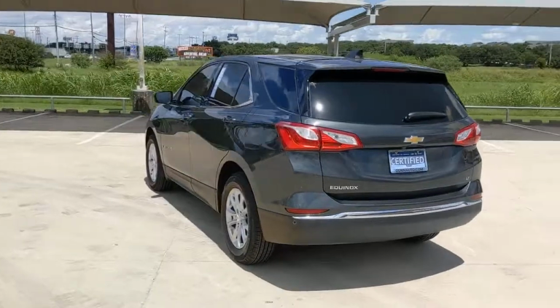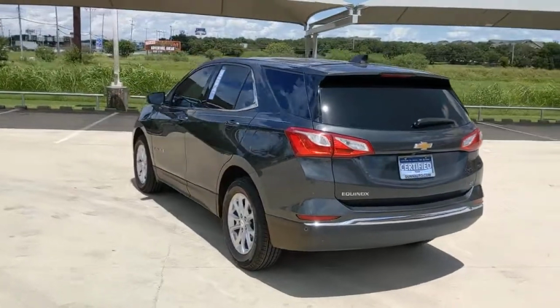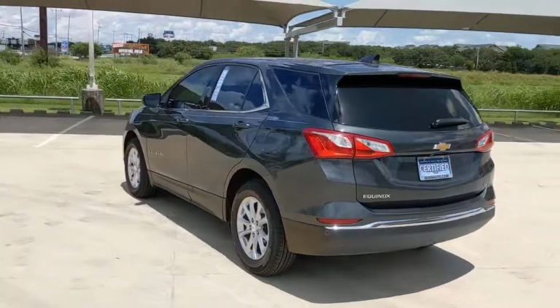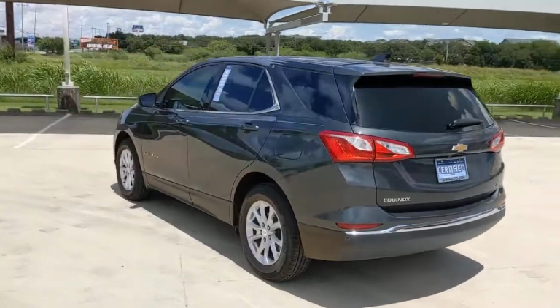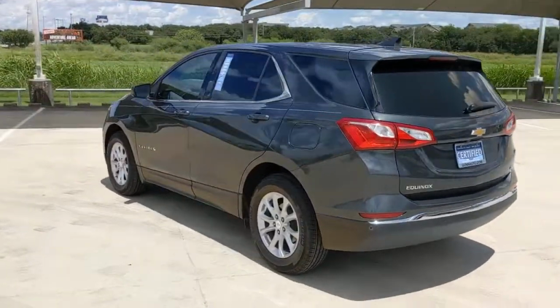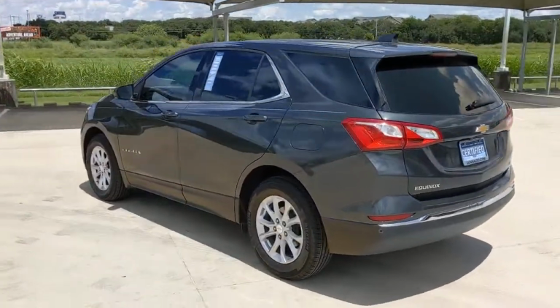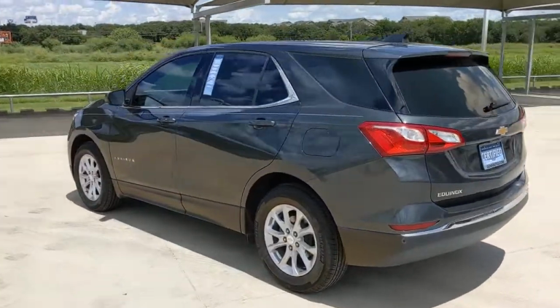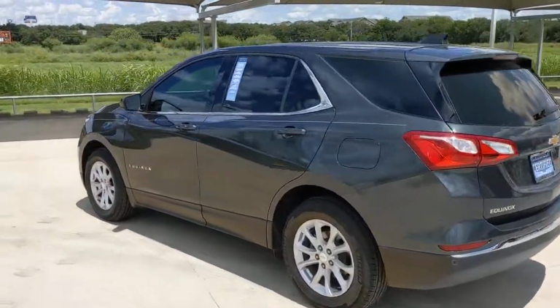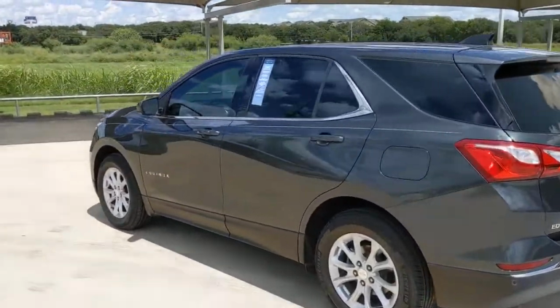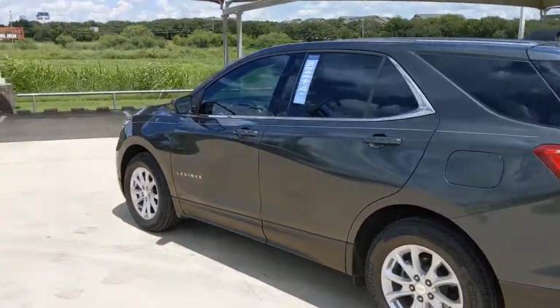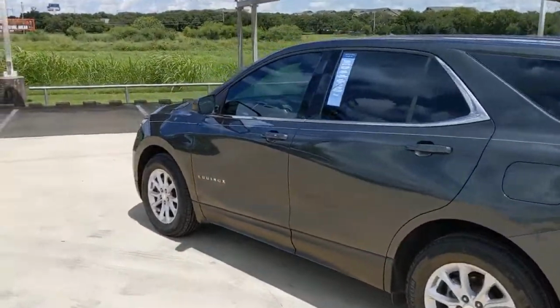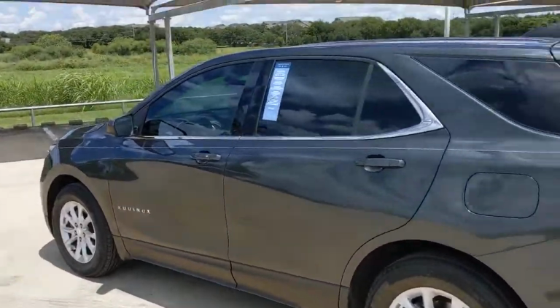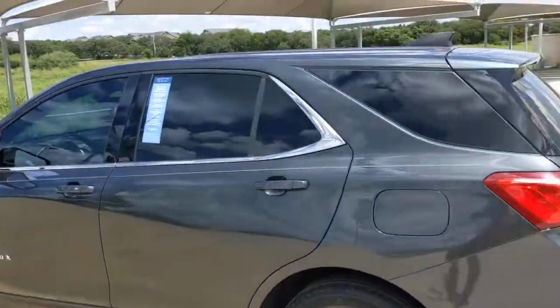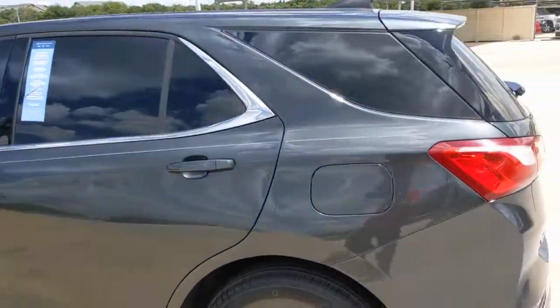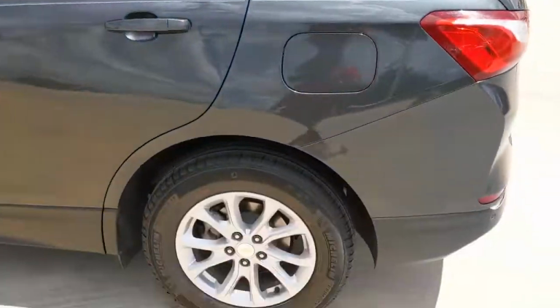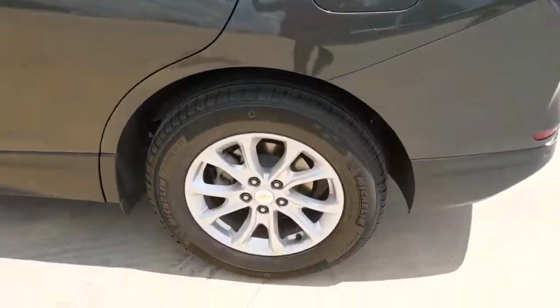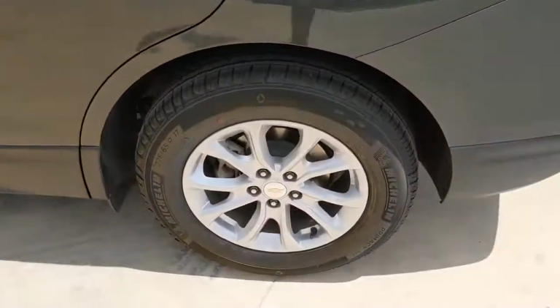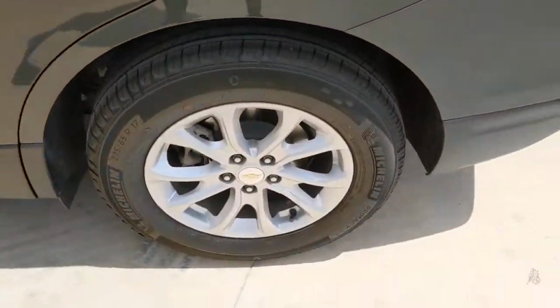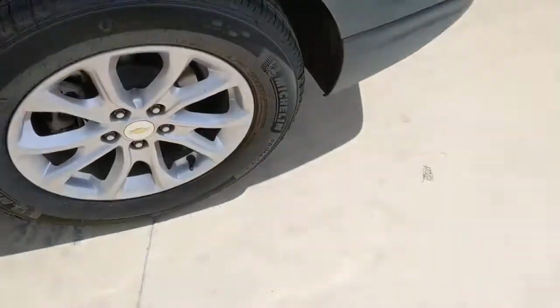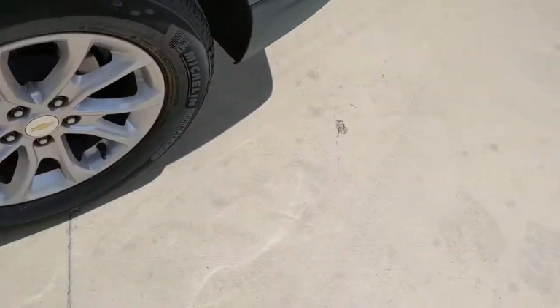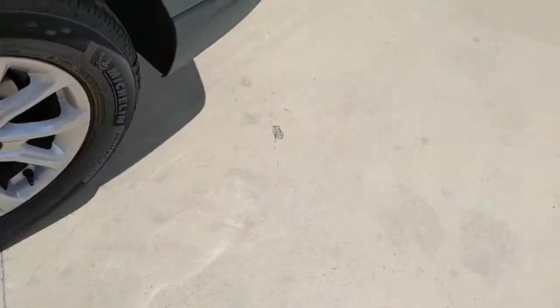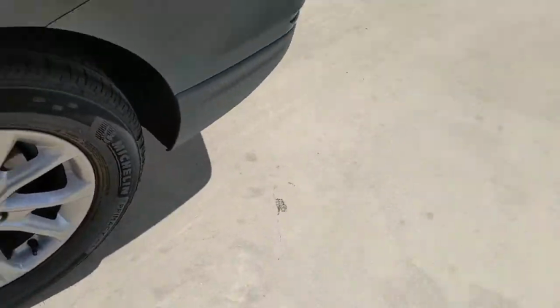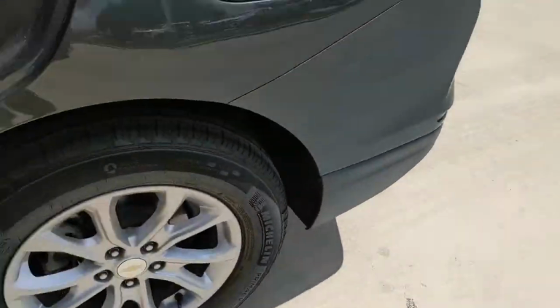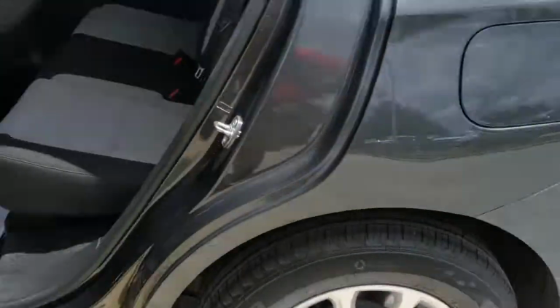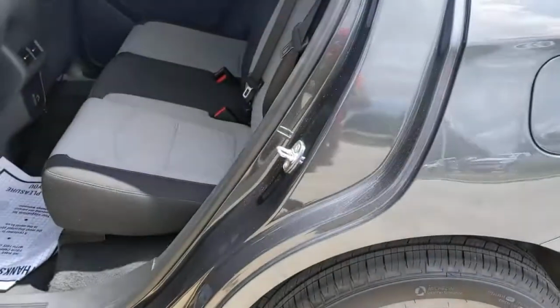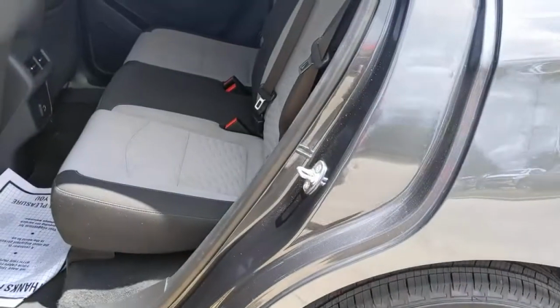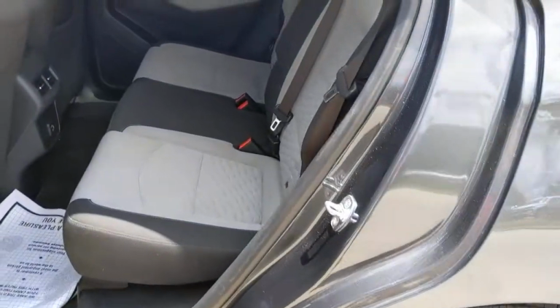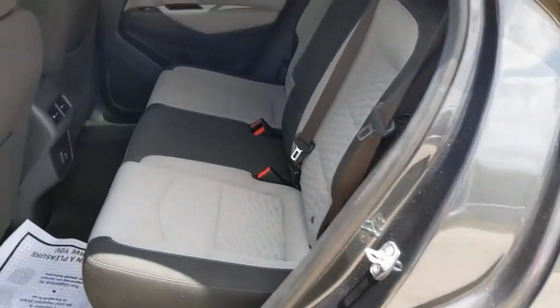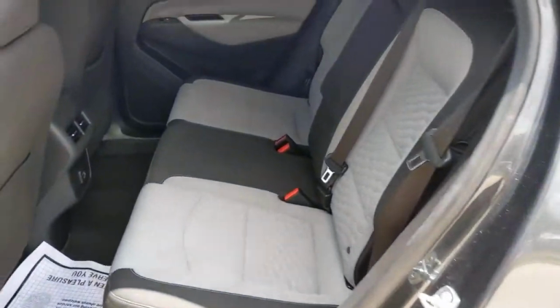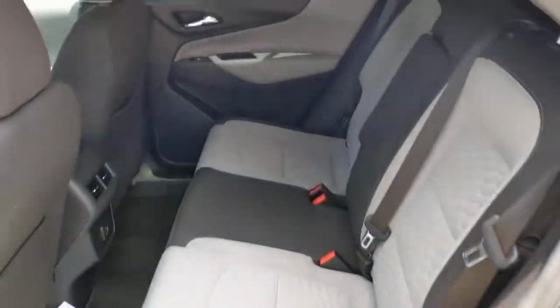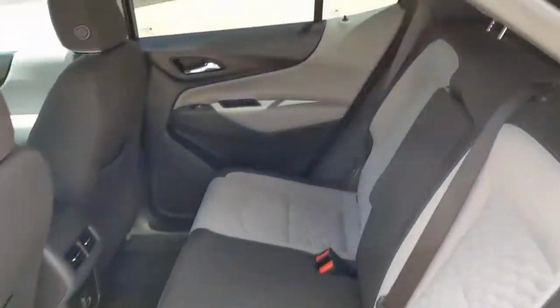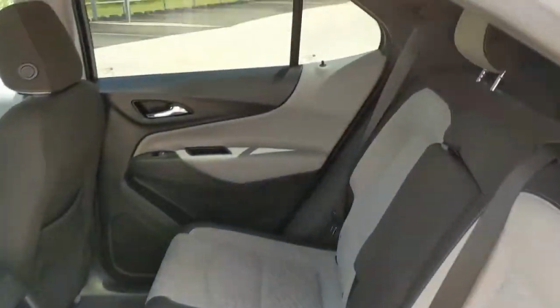The following are some of this vehicle's highlighted options: keyless entry, lane keeping assist, backup camera, keyless start, heated mirrors.